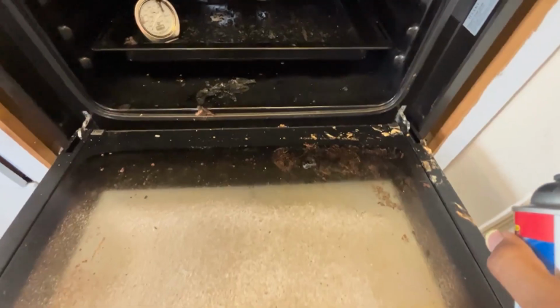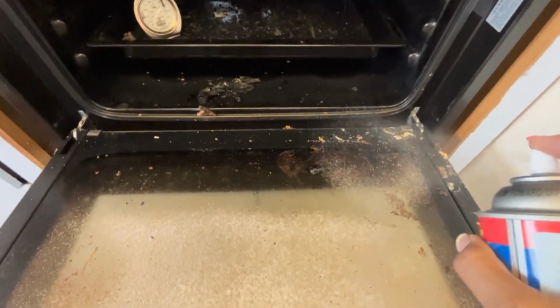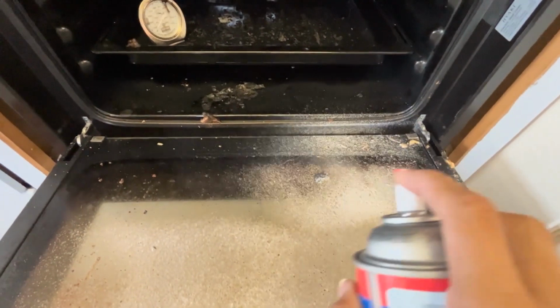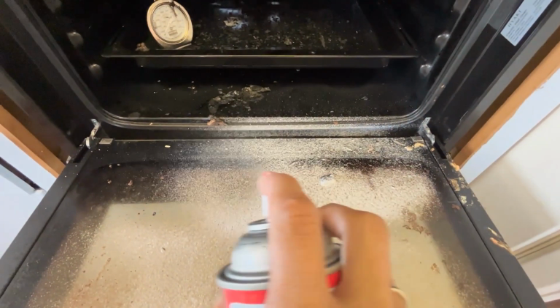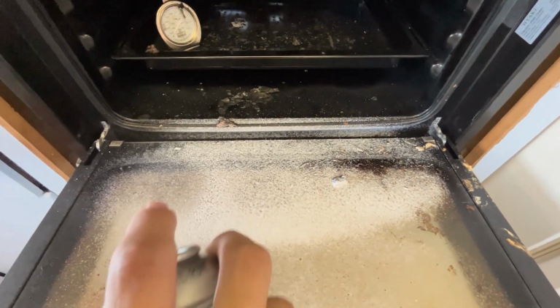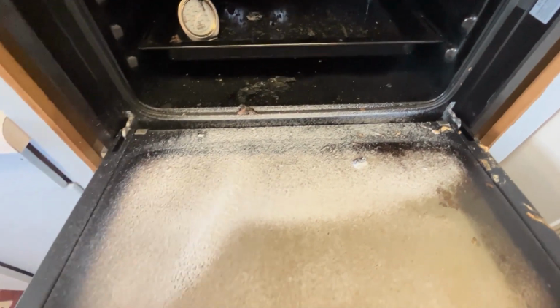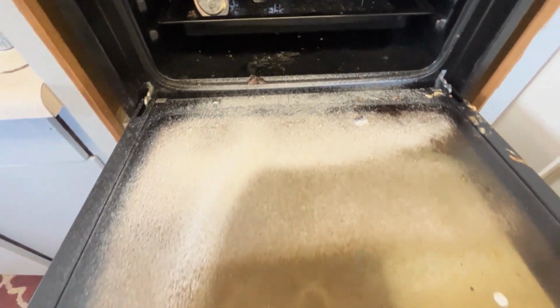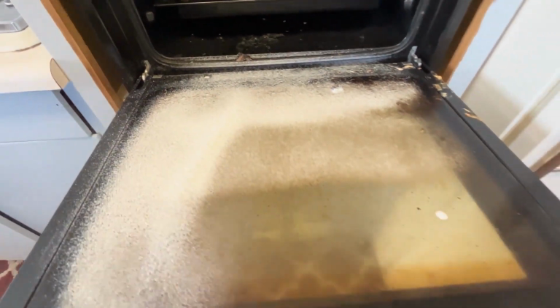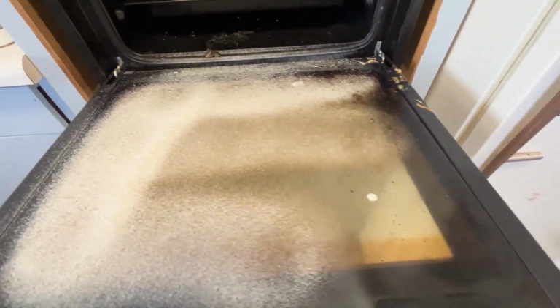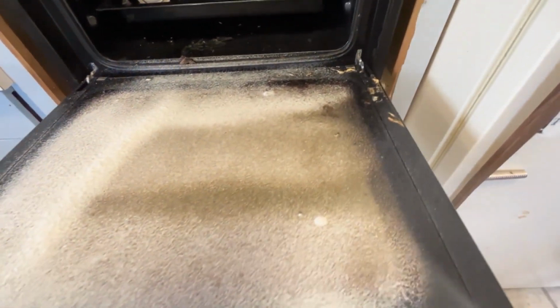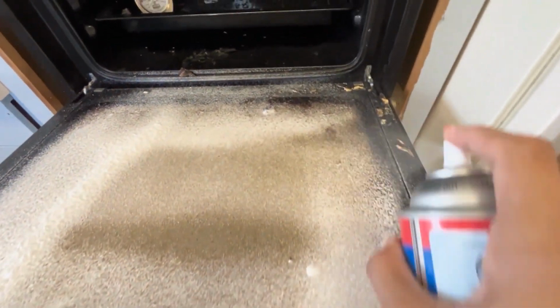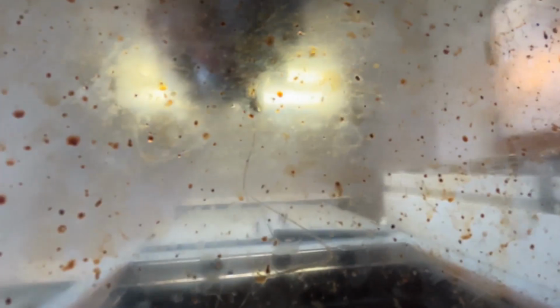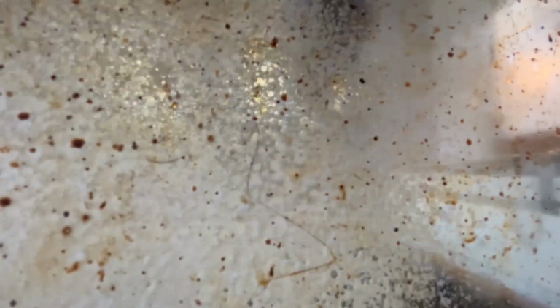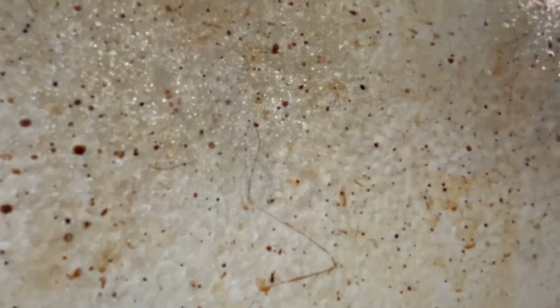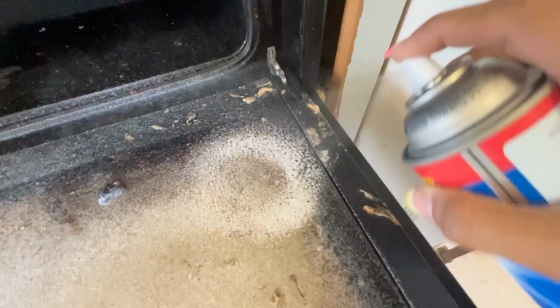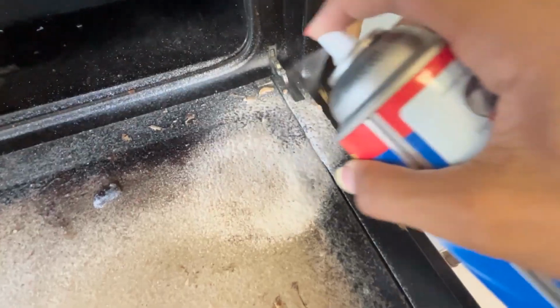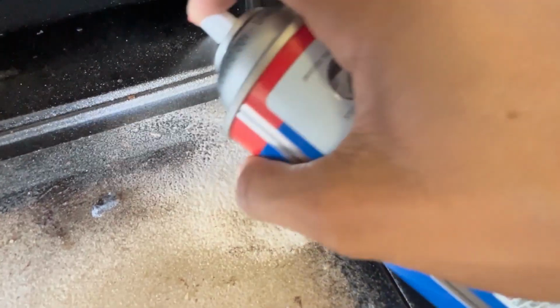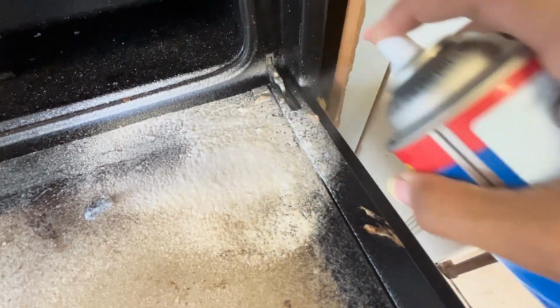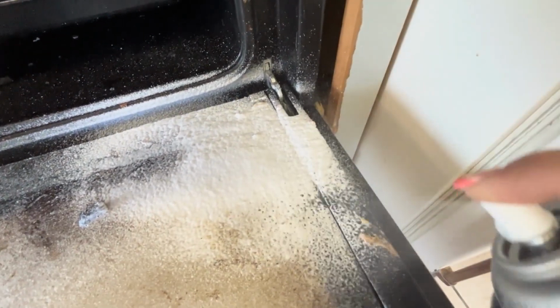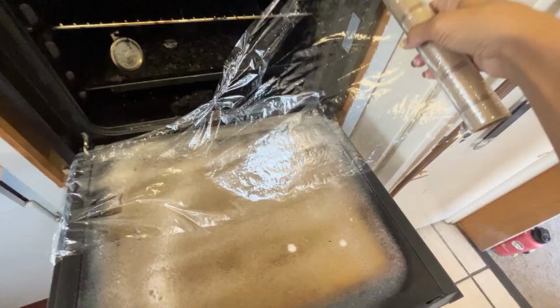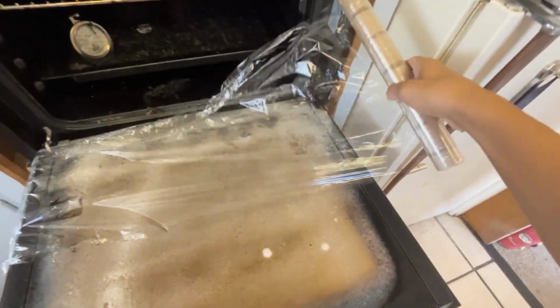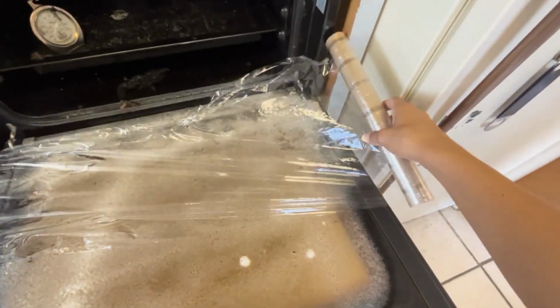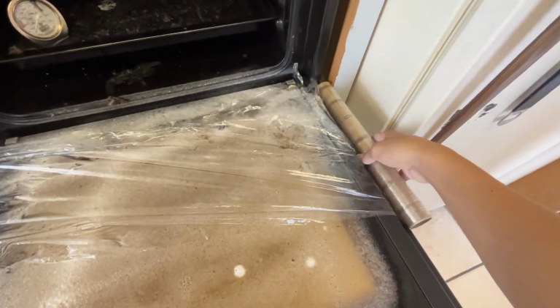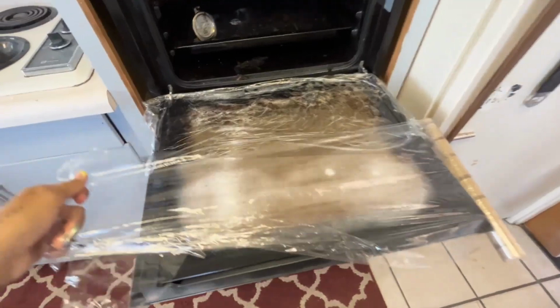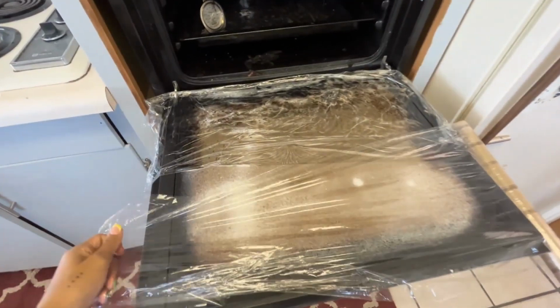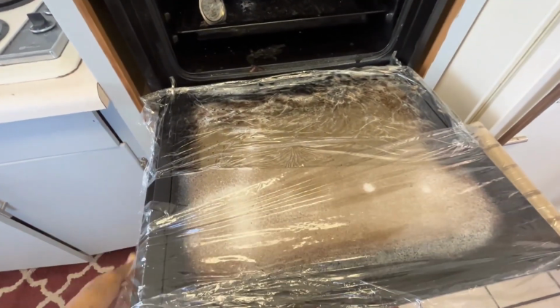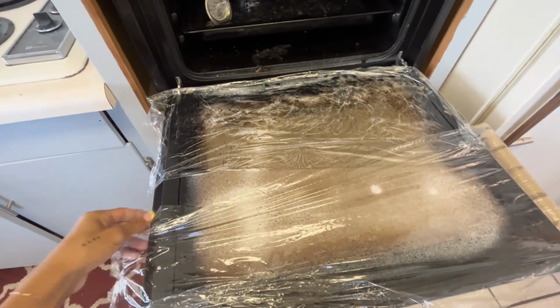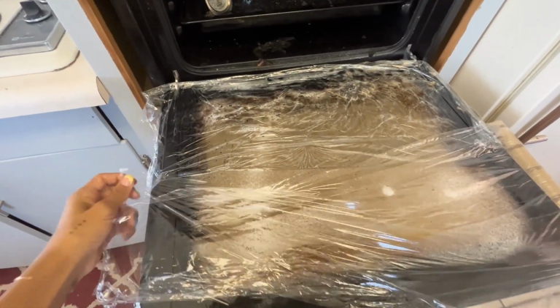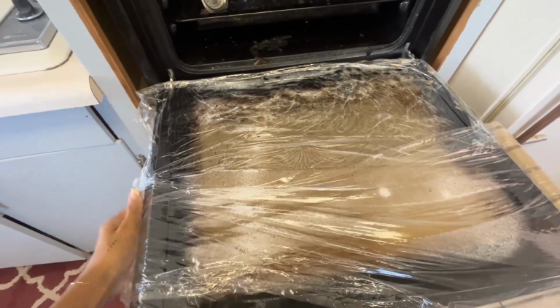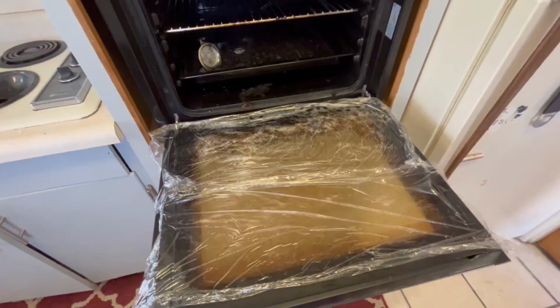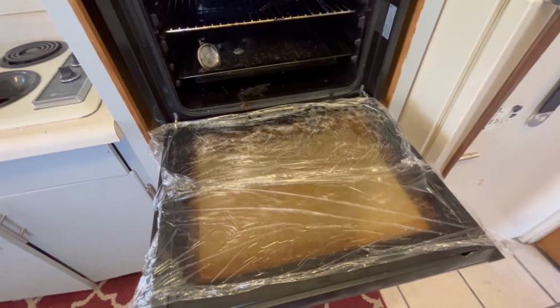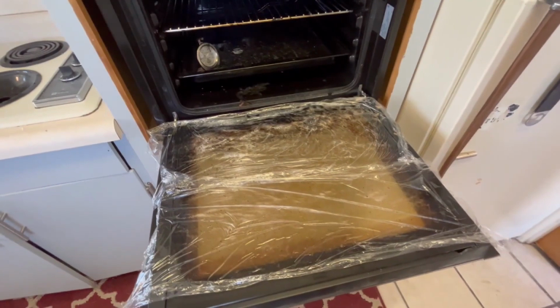My favorite thing to do that makes cleaning an oven so easy and so quick — you take Easy Off, spray it really really thick on all of the caked on grease and grime. Once you spray that on, take a layer of plastic wrap, put it over, and leave it on for as long as you possibly can.